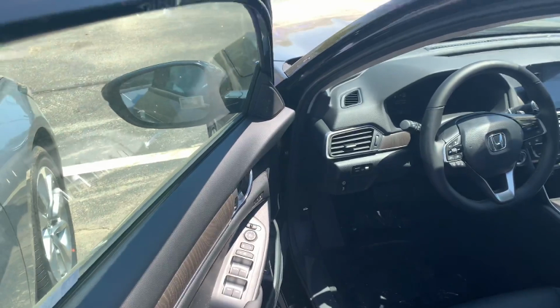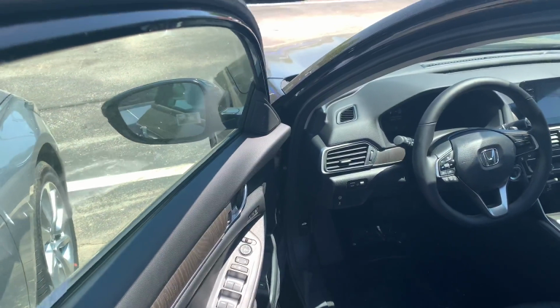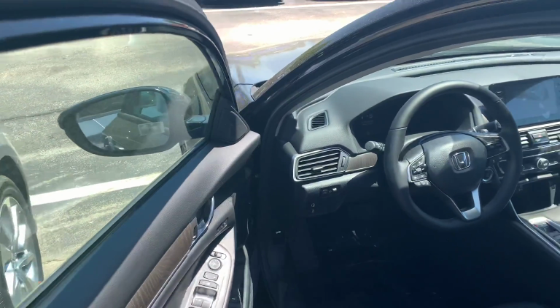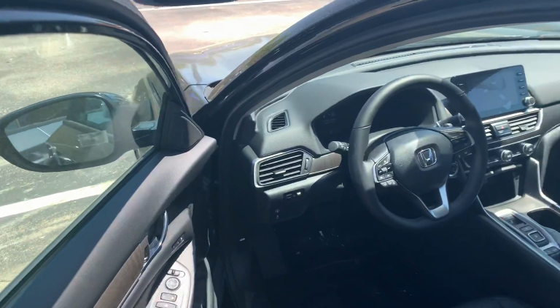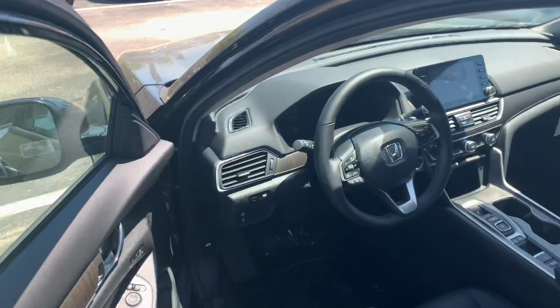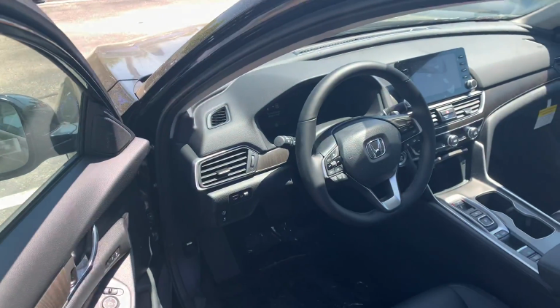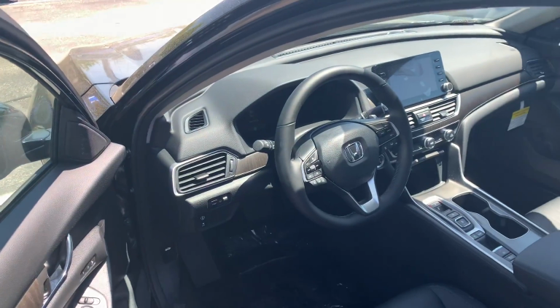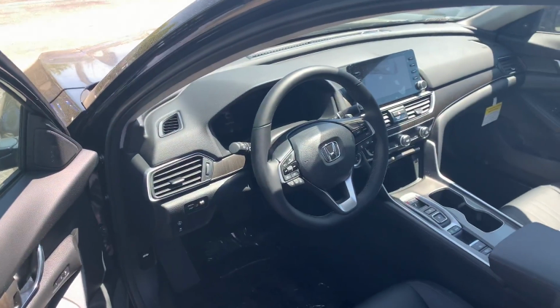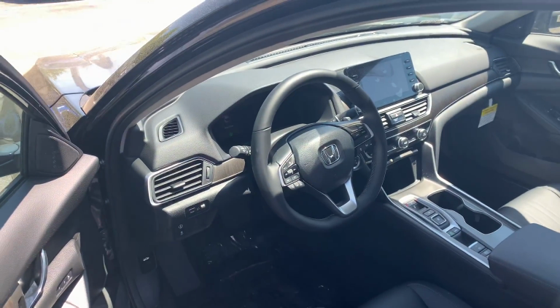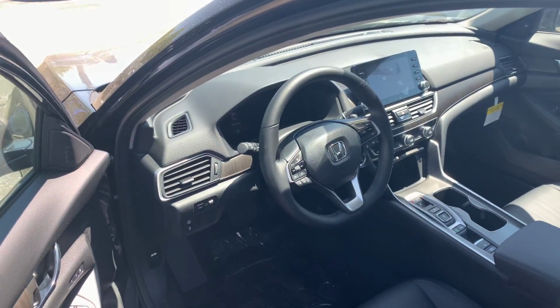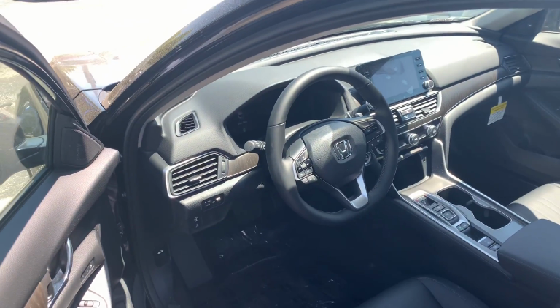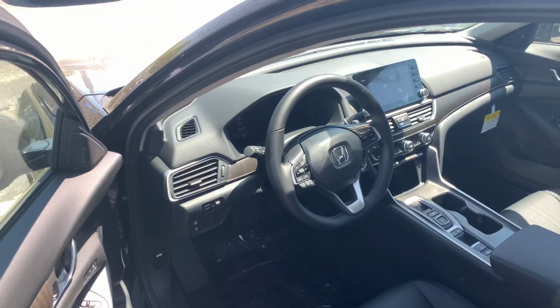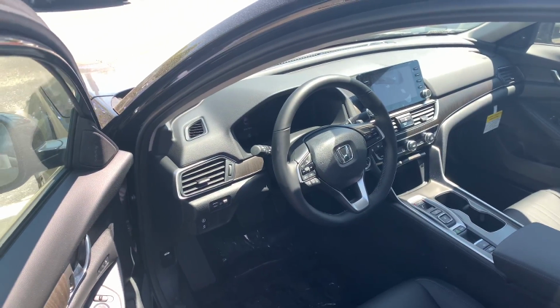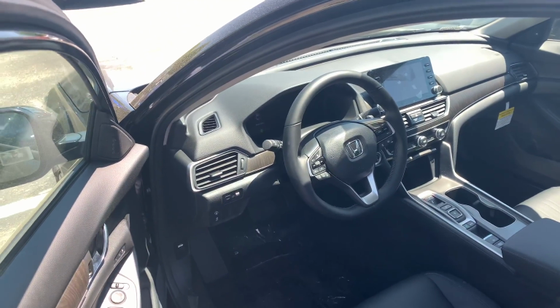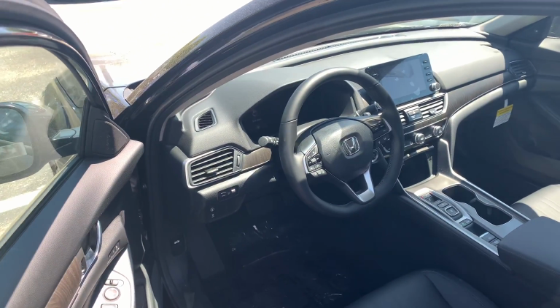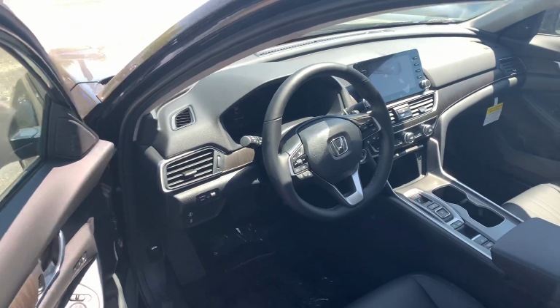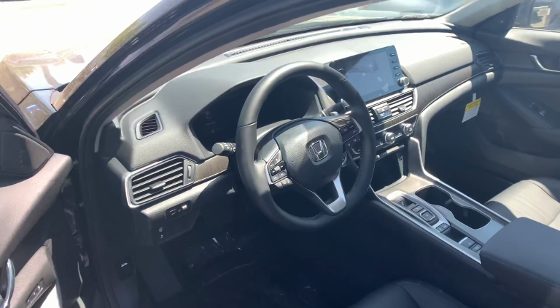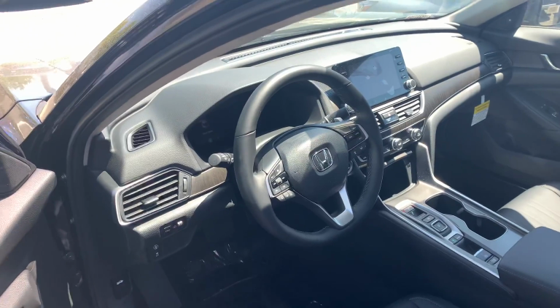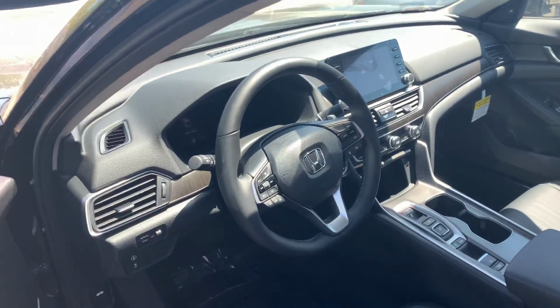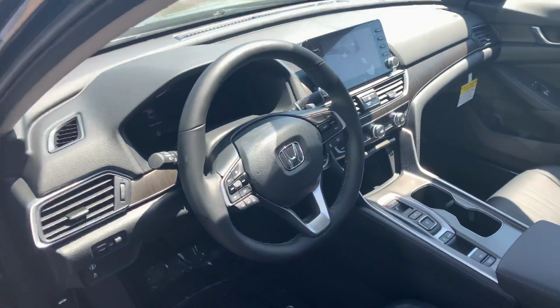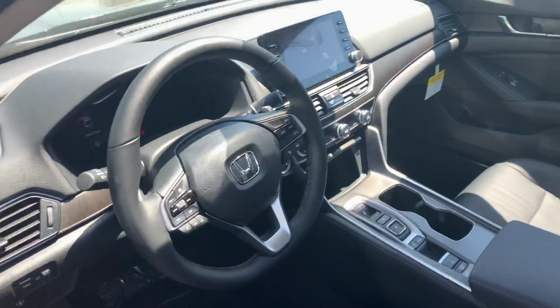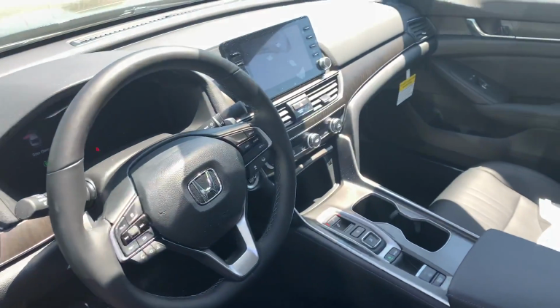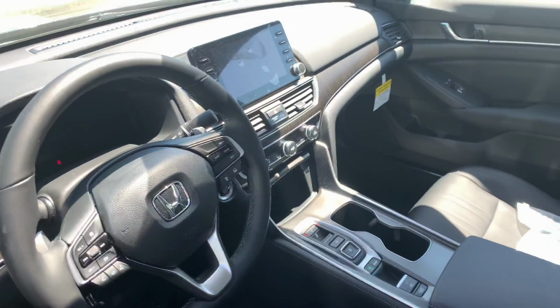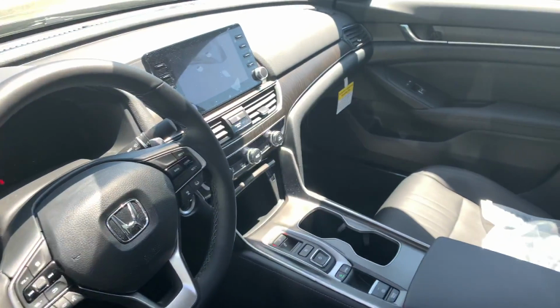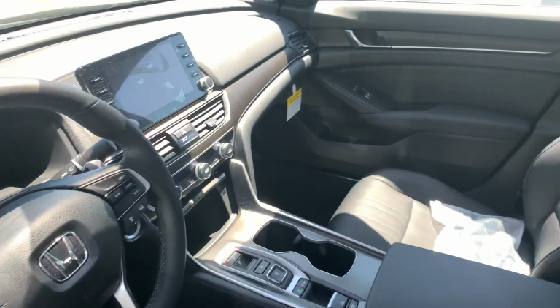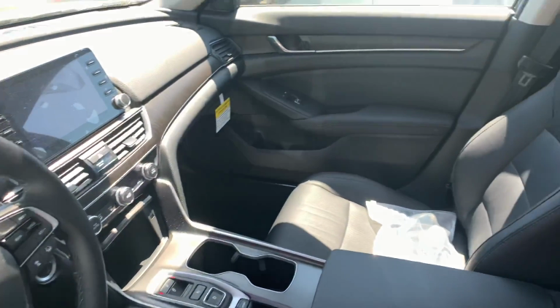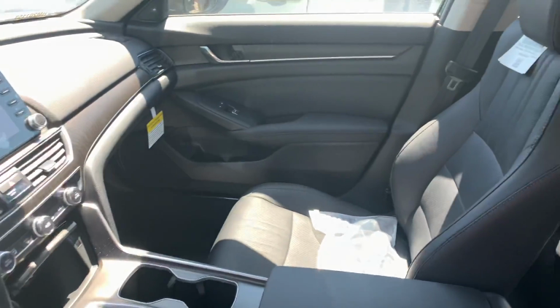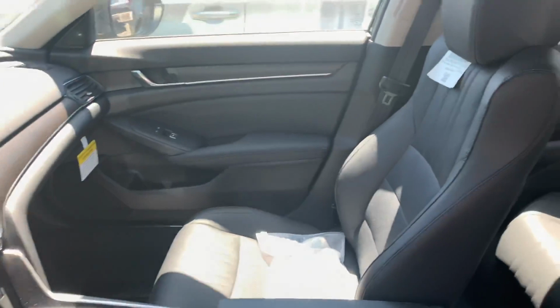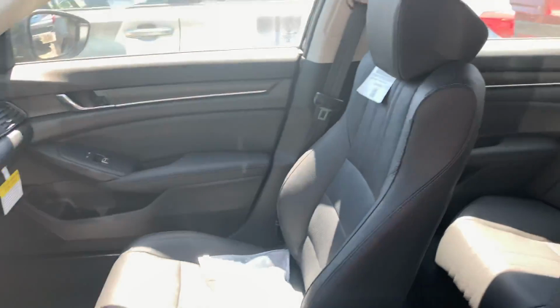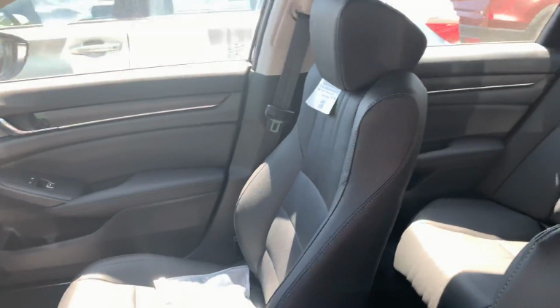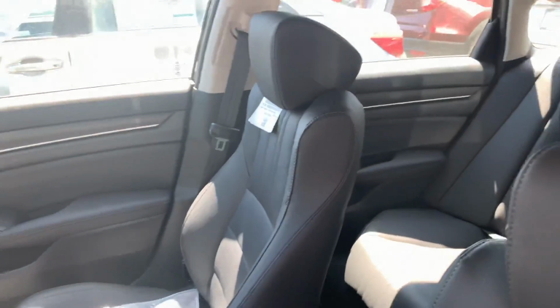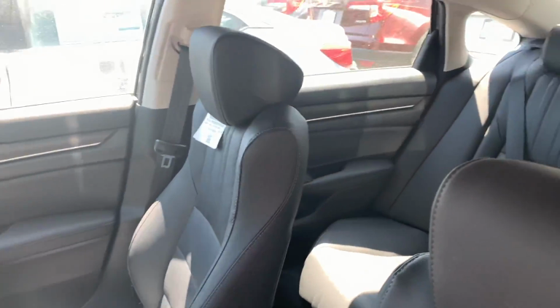And speaking of safety, this is a five-star crash rated vehicle featuring driver and front passenger airbags, side airbags, knee airbags, and also side curtain airbags with rollover sensor.